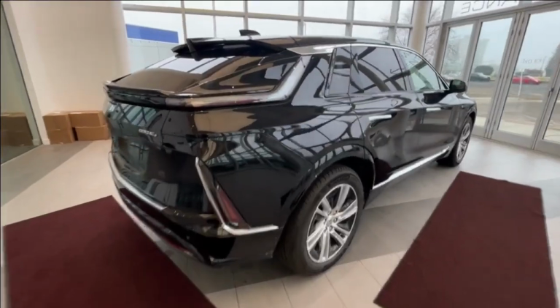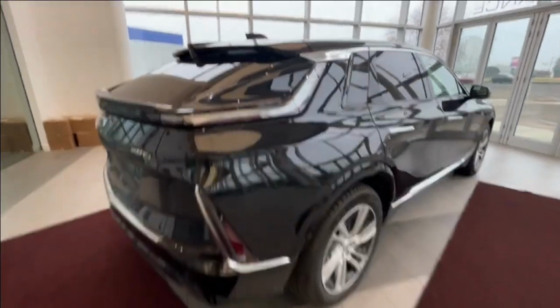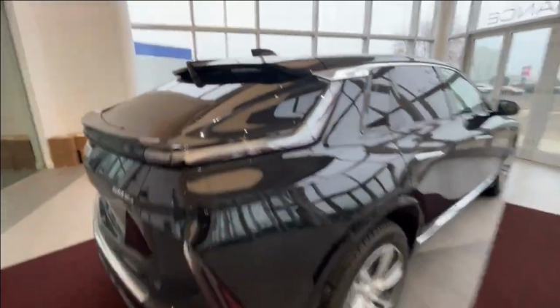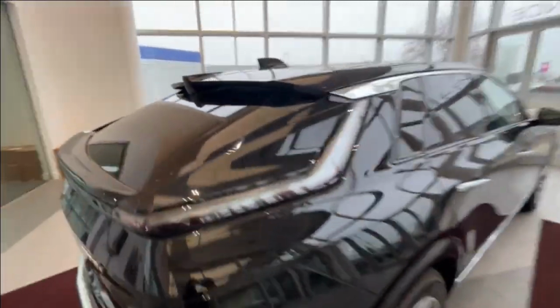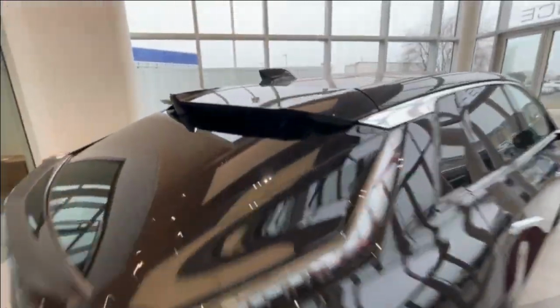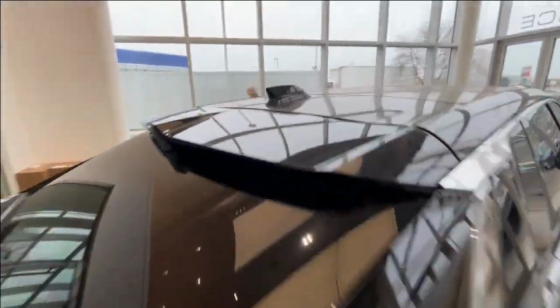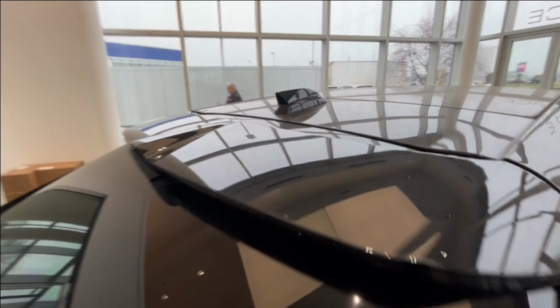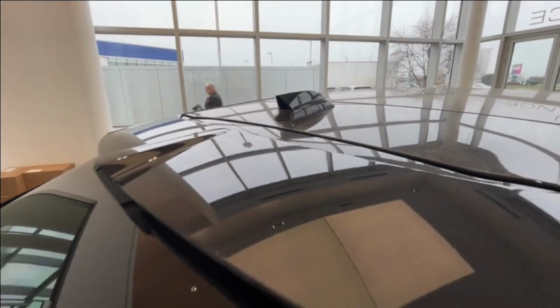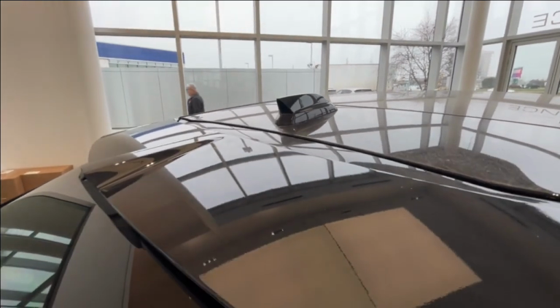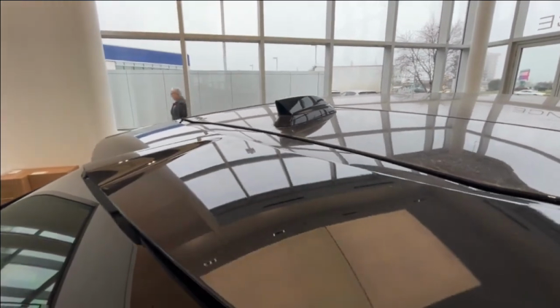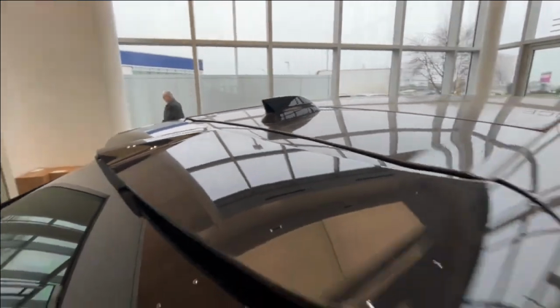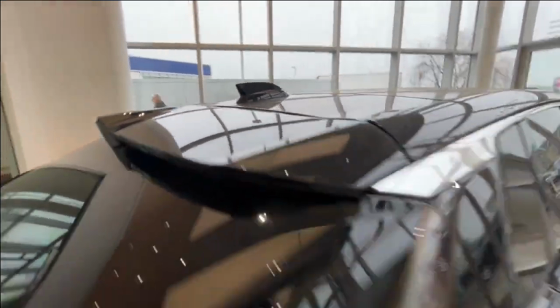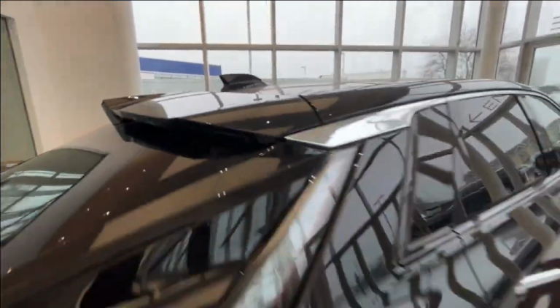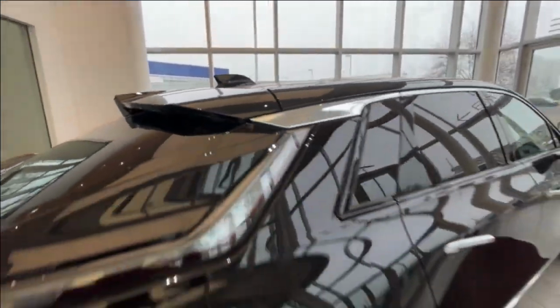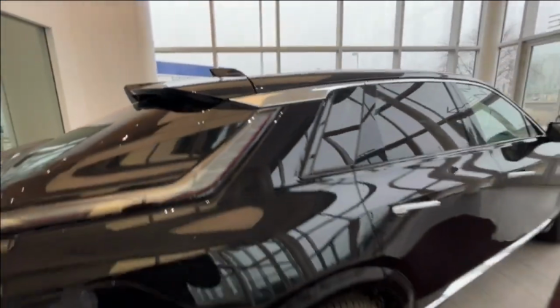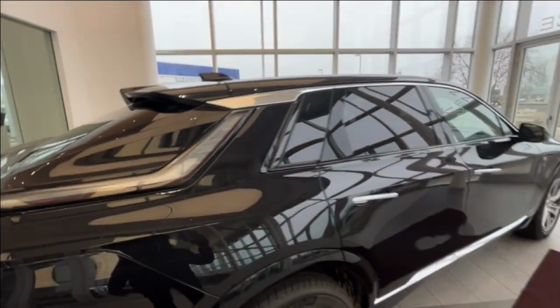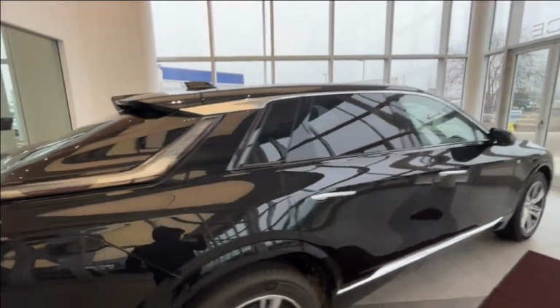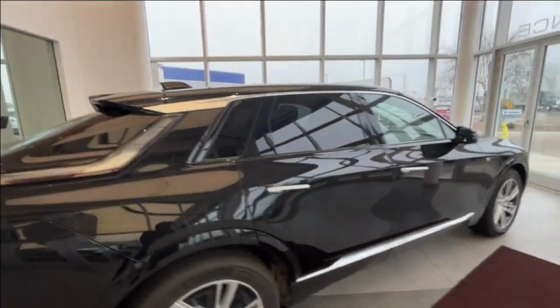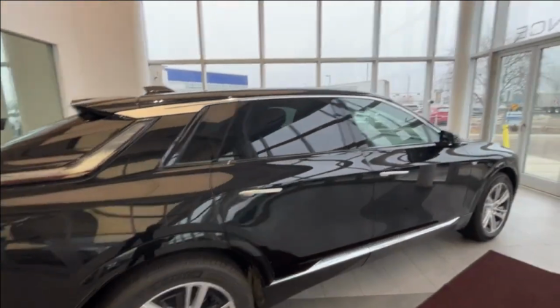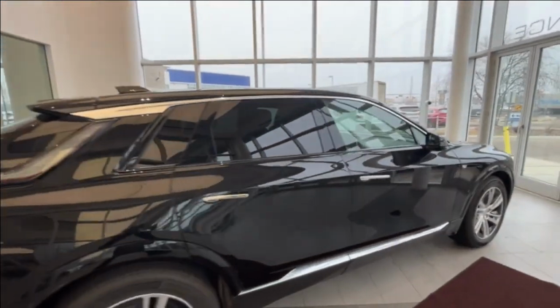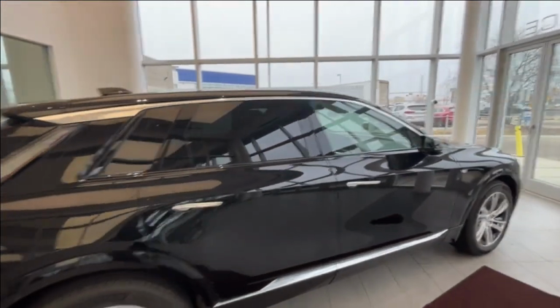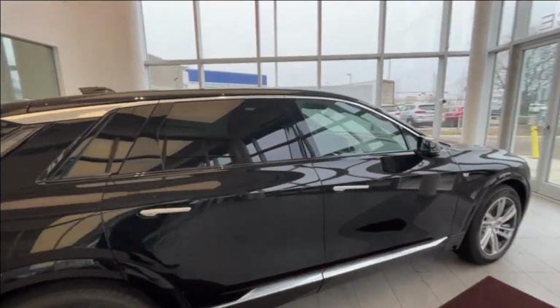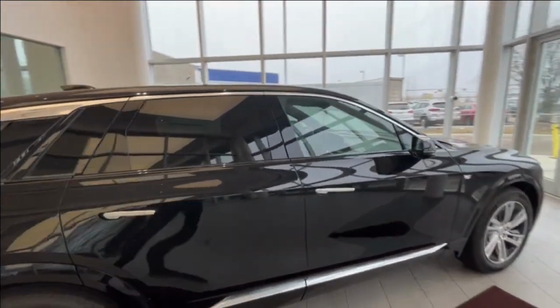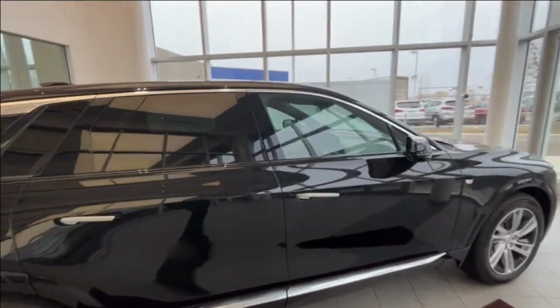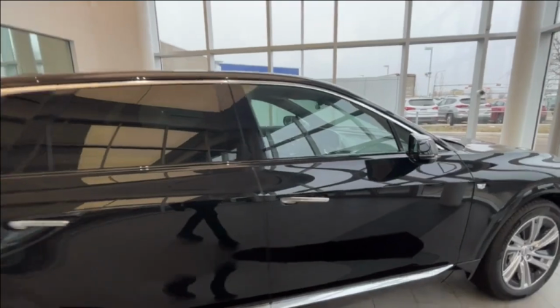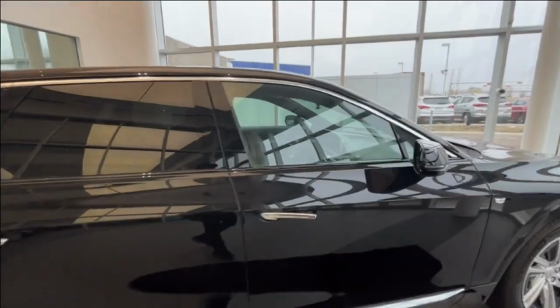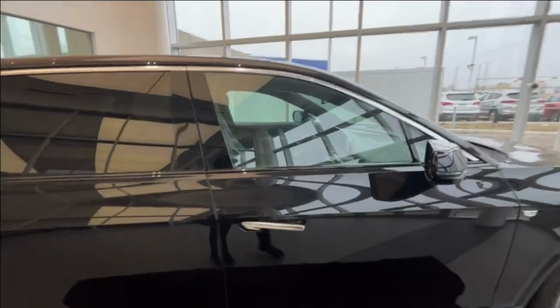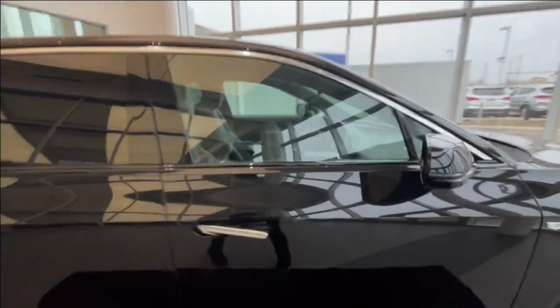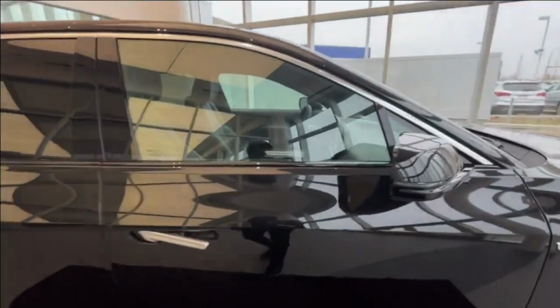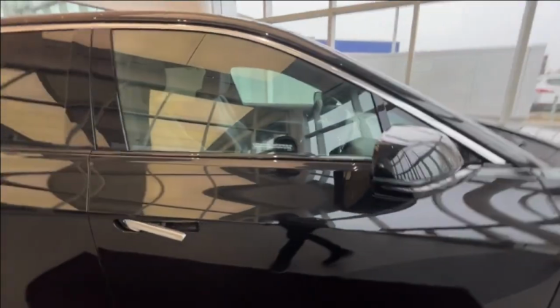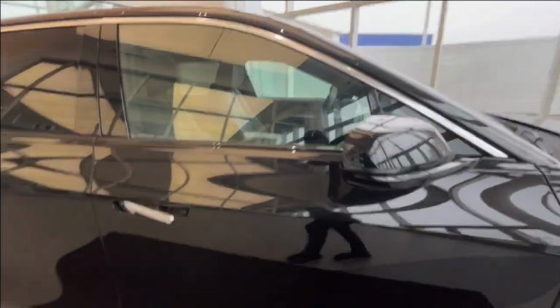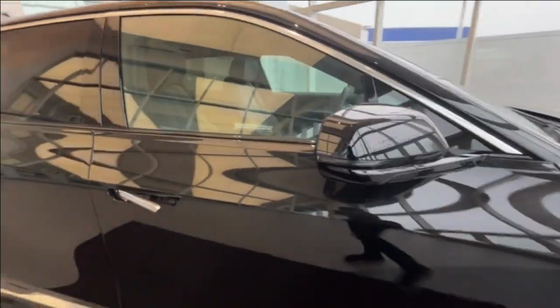You also have a striped antenna right here, as well as chrome and black trim around your windows and a blacked out side mirror.